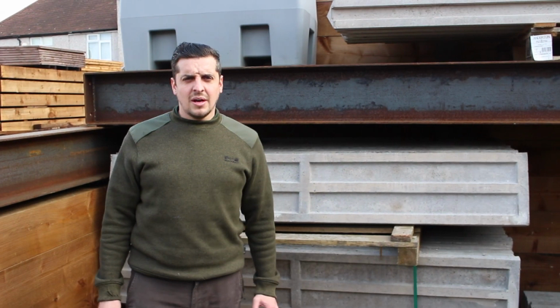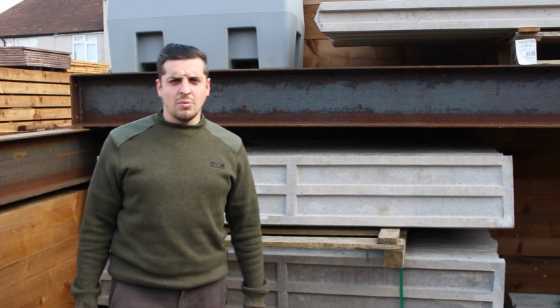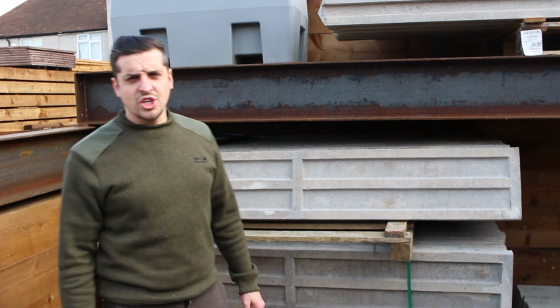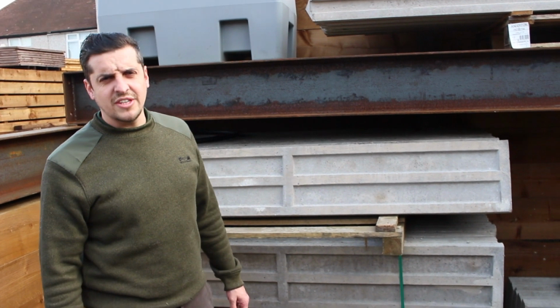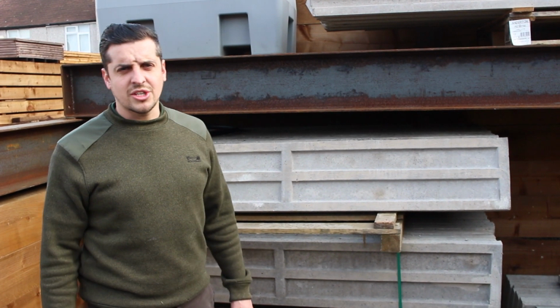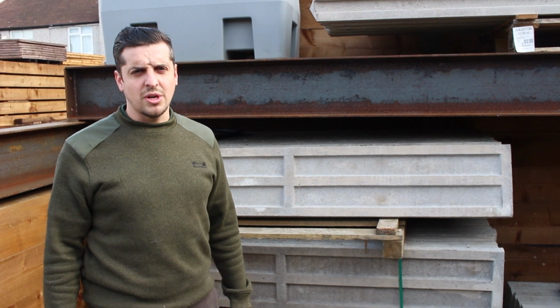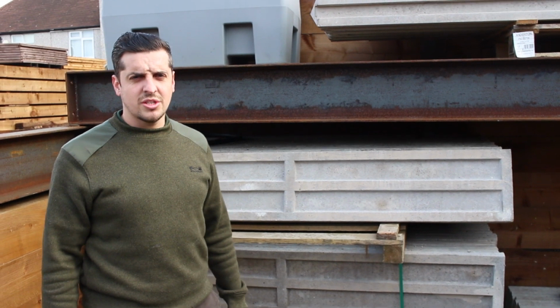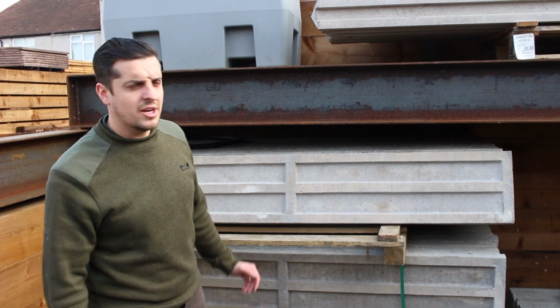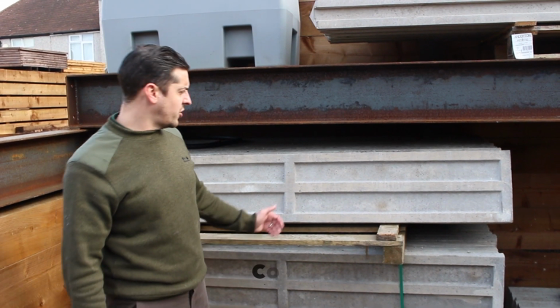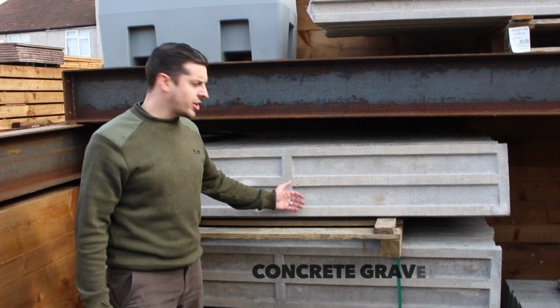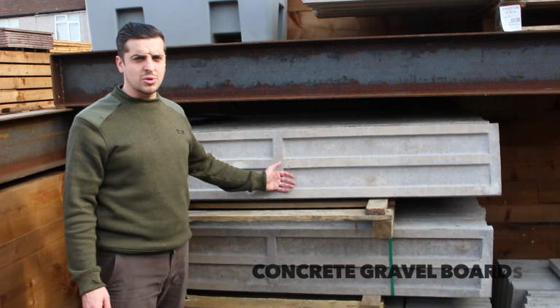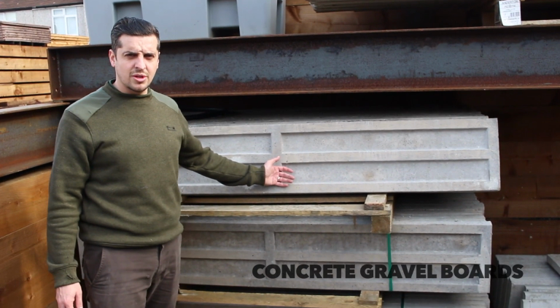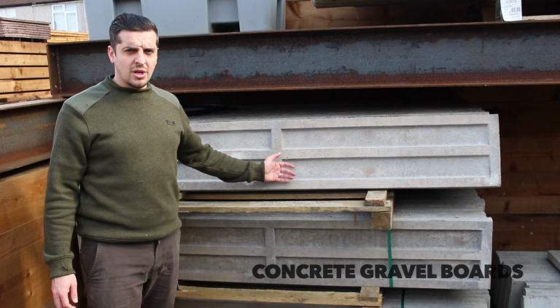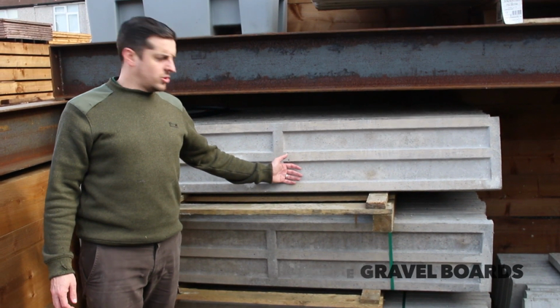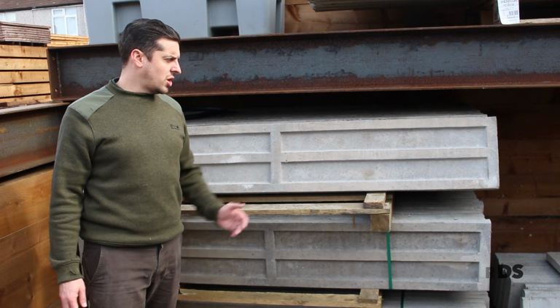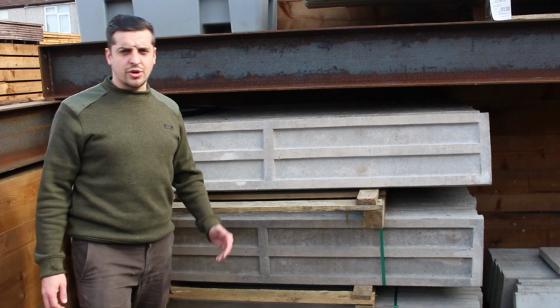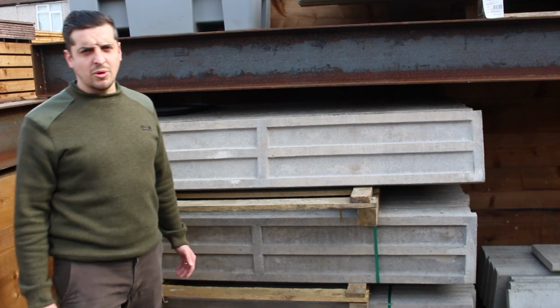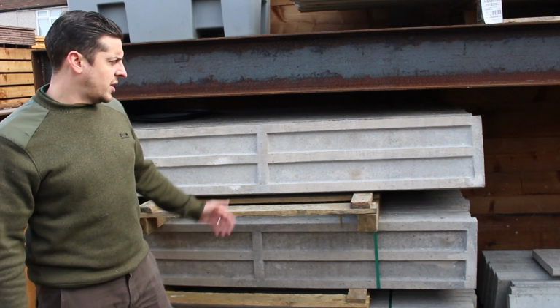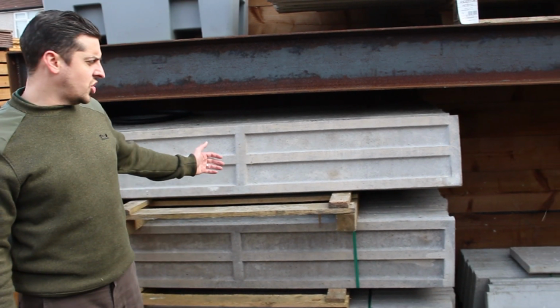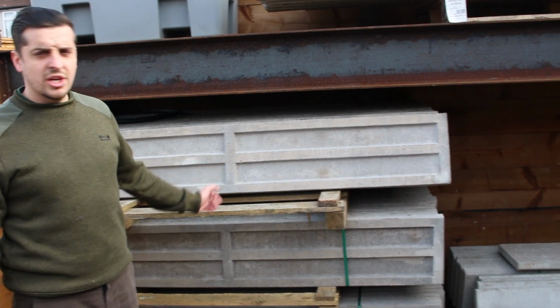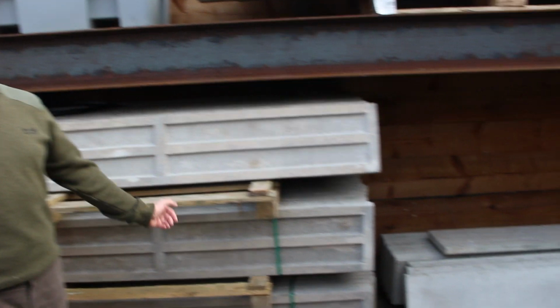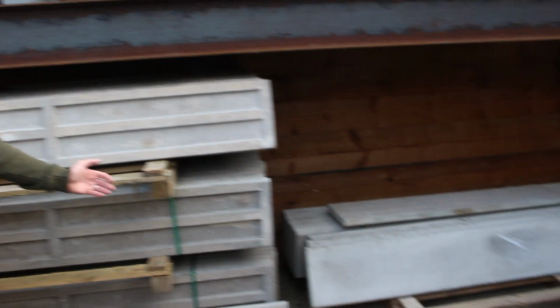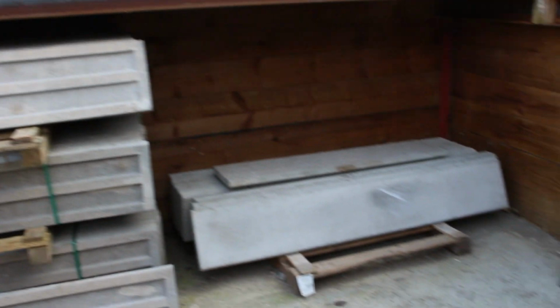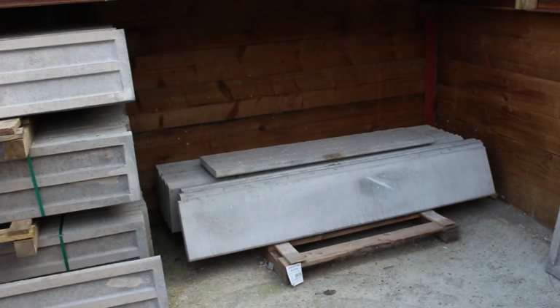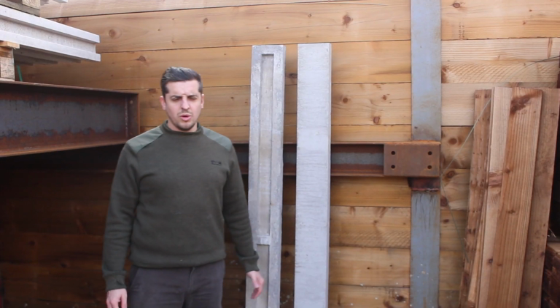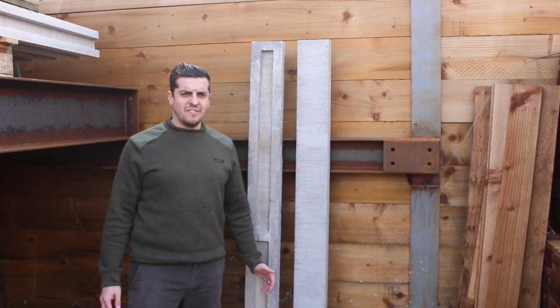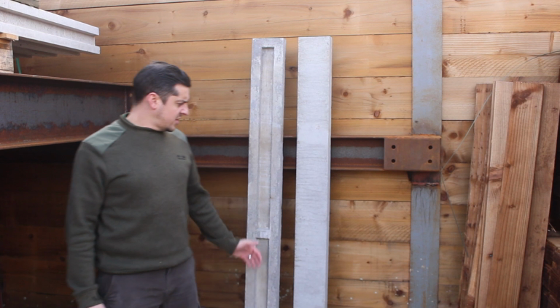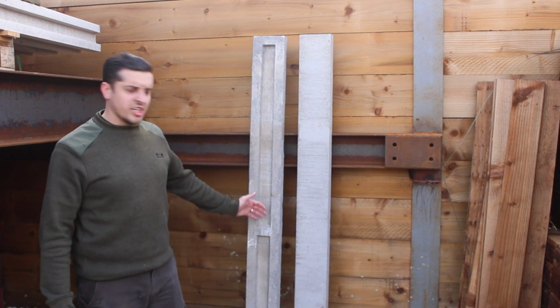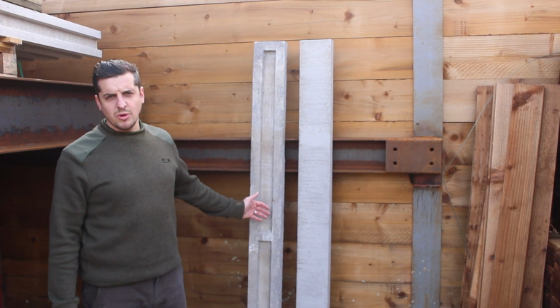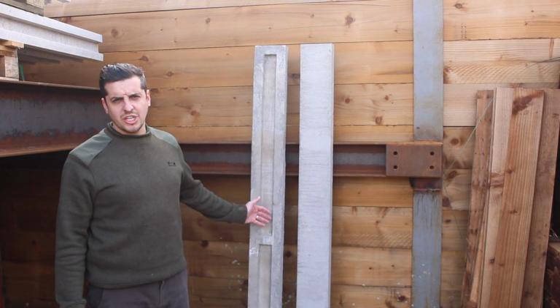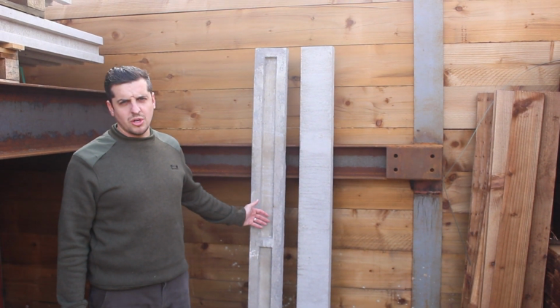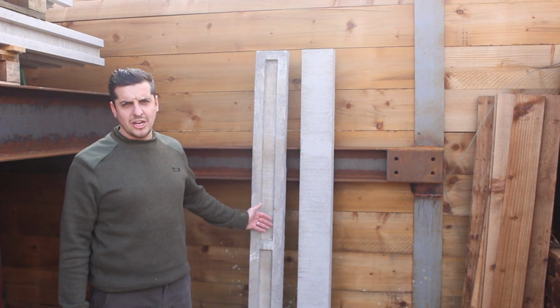Hello, welcome to G&G Fencing and Landscape Surprise. Today I'm going to show you the concrete grubber board. We do two styles of concrete grubber board, a dished and a smooth. We also have 6 inch grubber boards in the same styles to match.